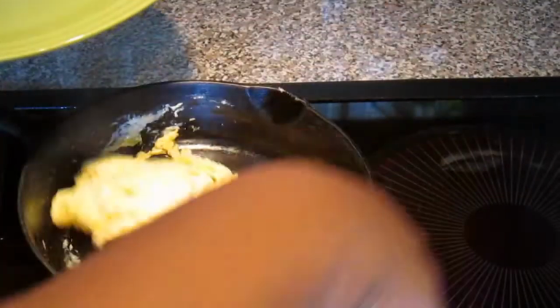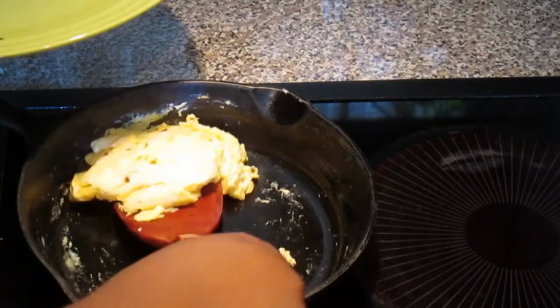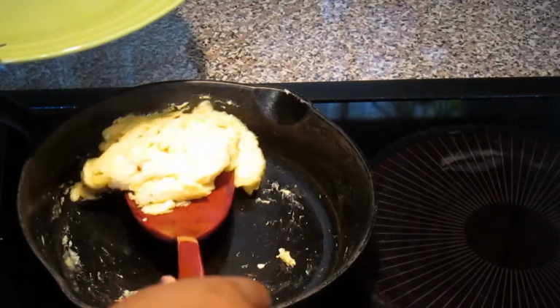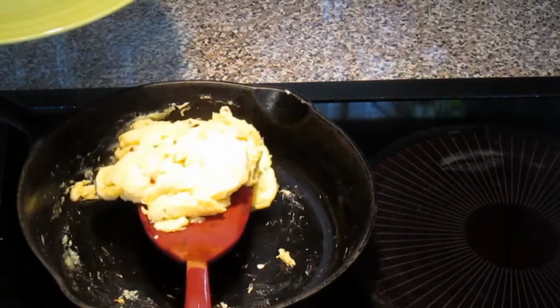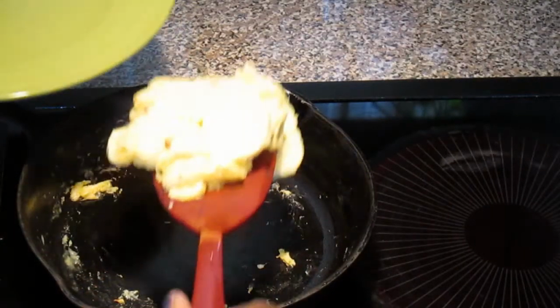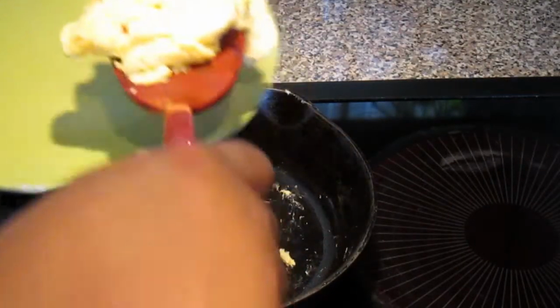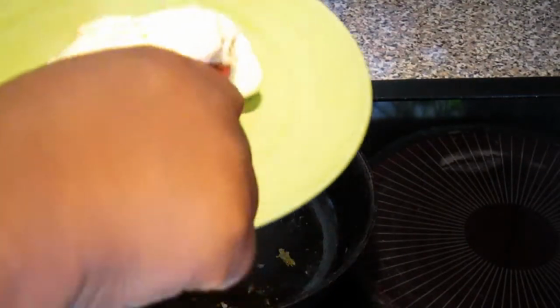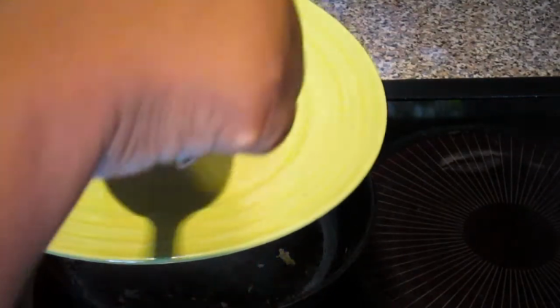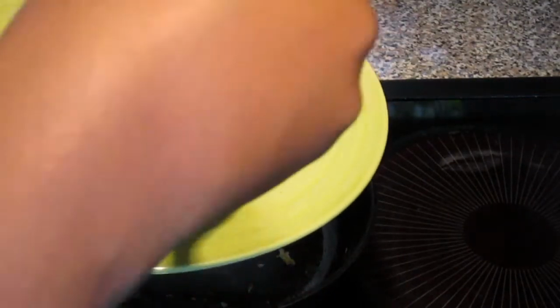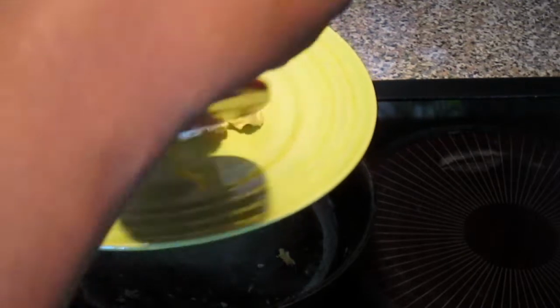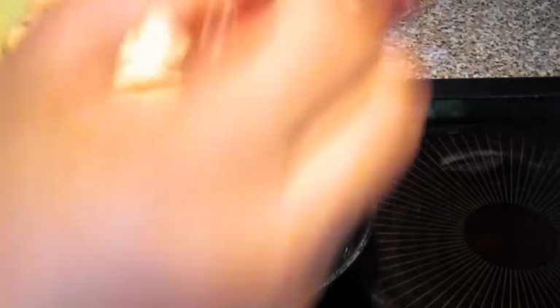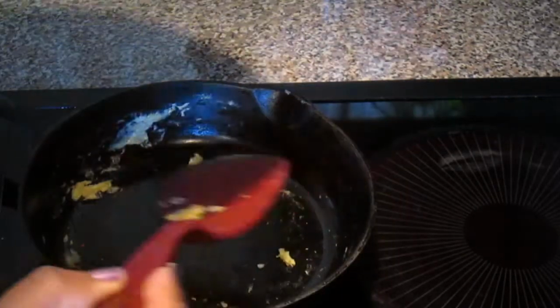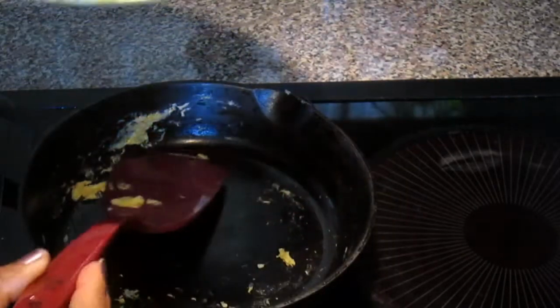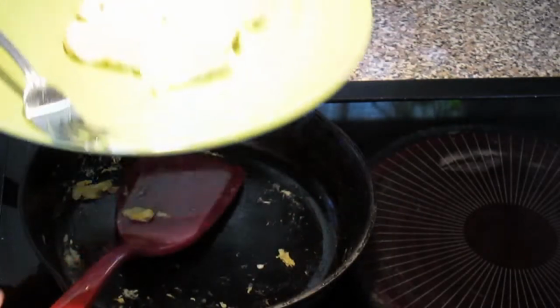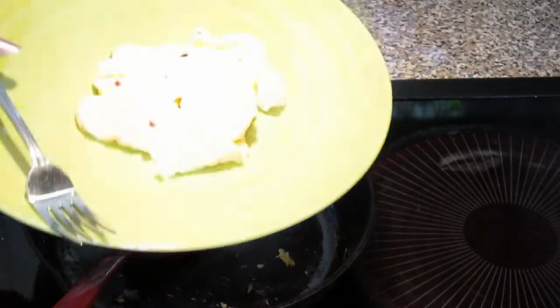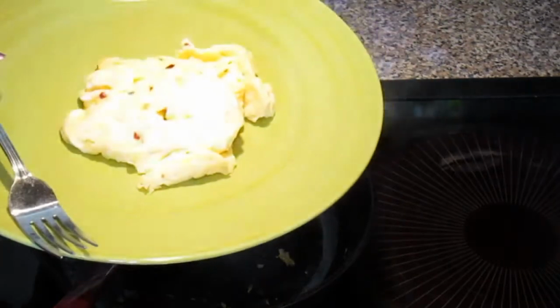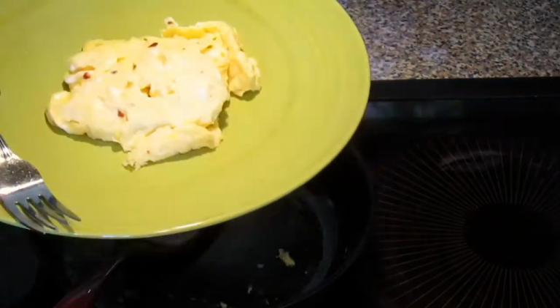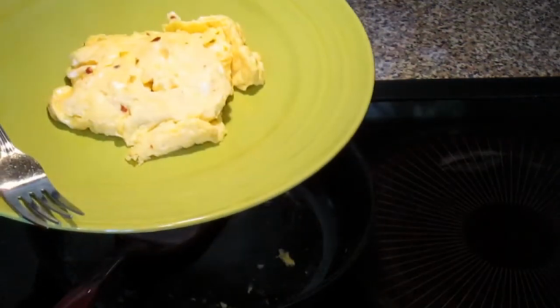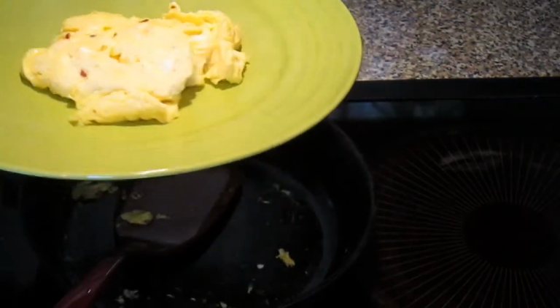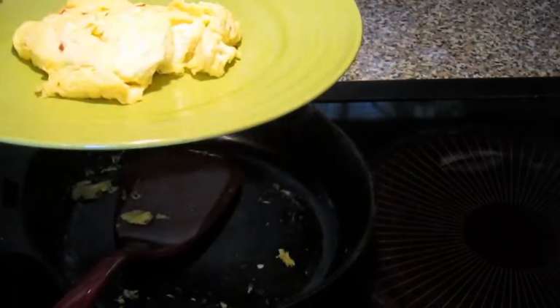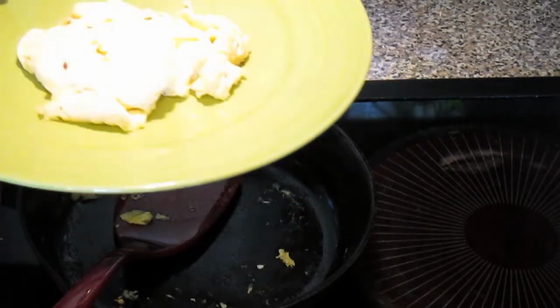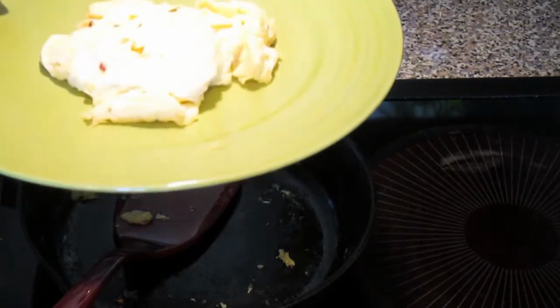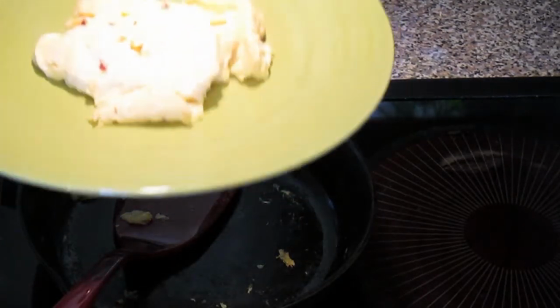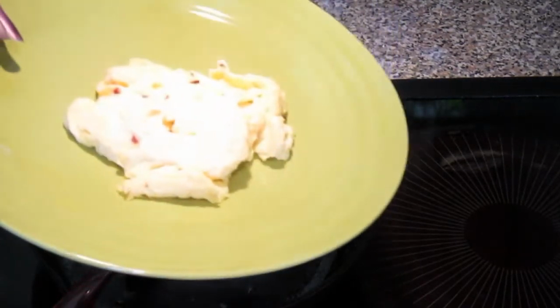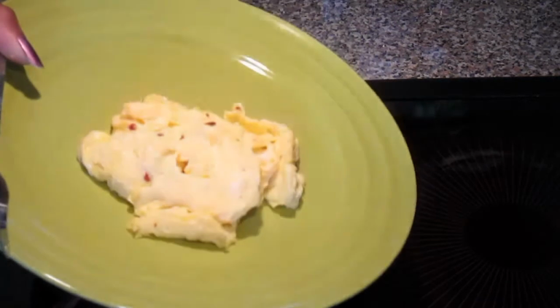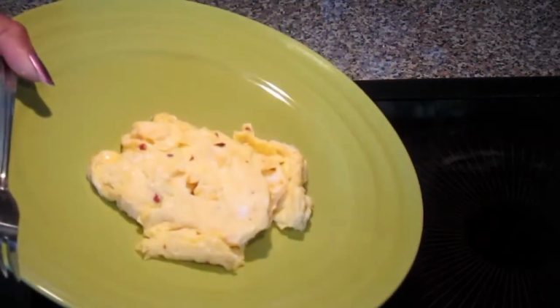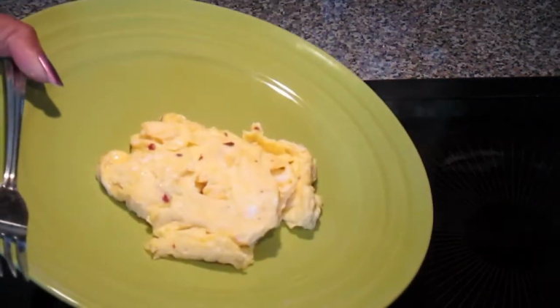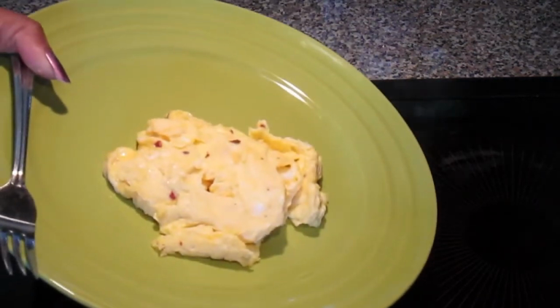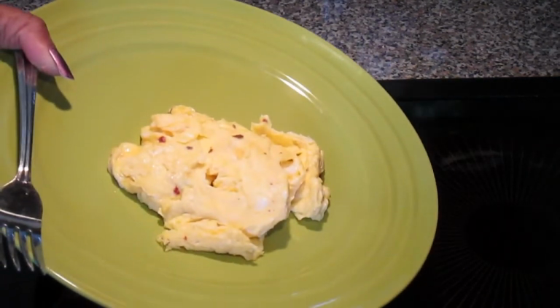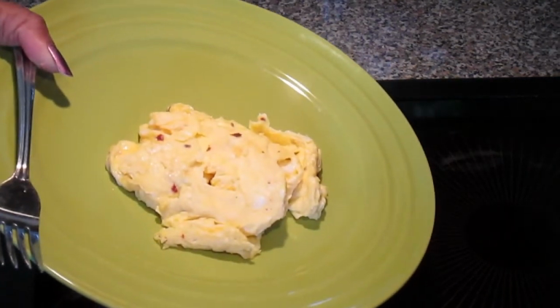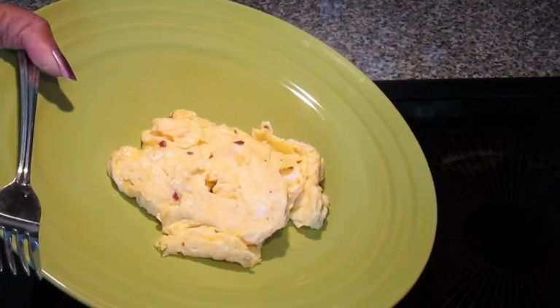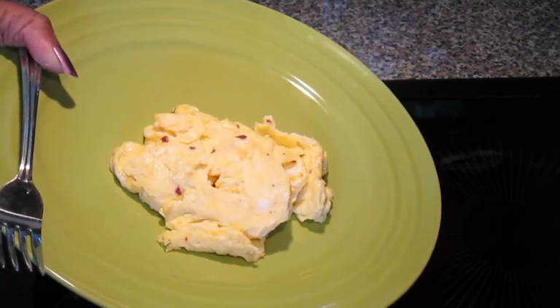So we are going to lift up, put it on the plate, and there we have nice fluffy eggs.